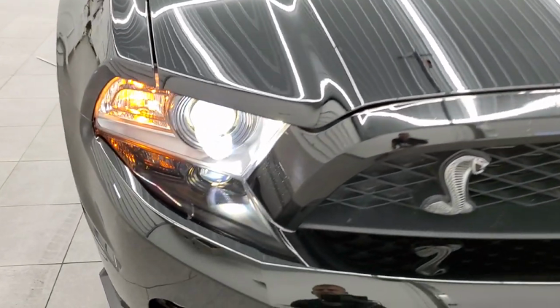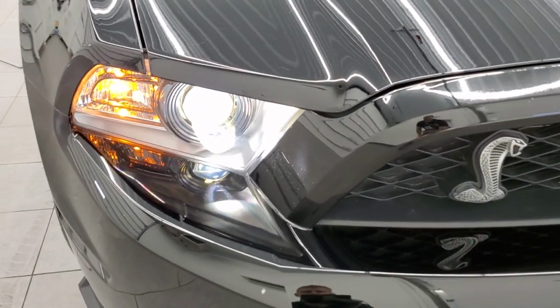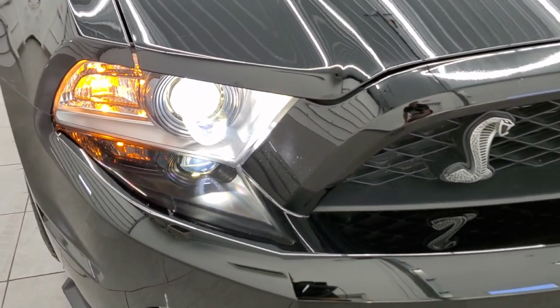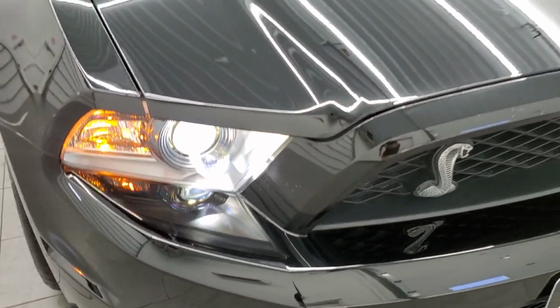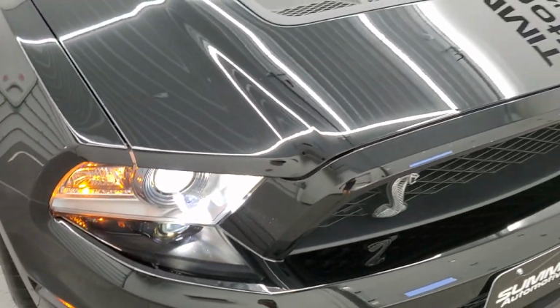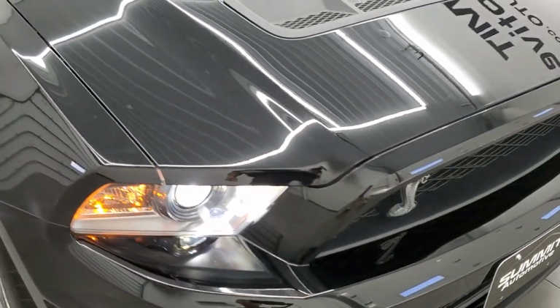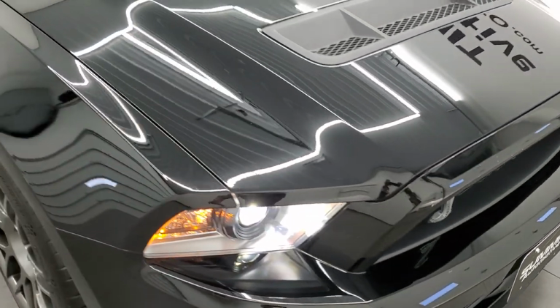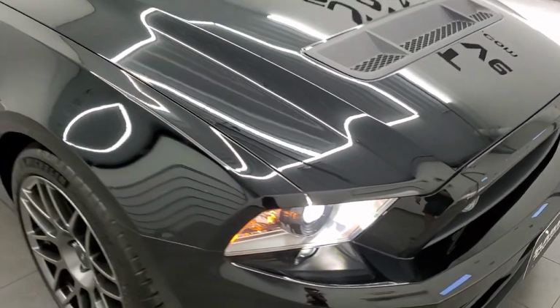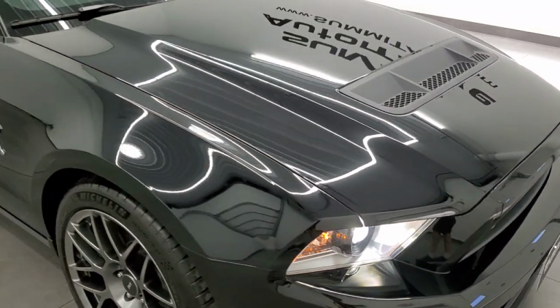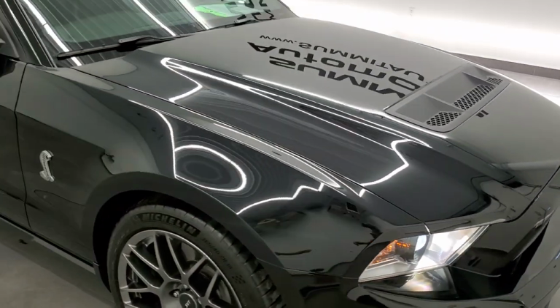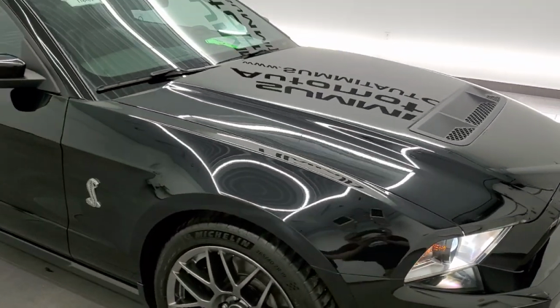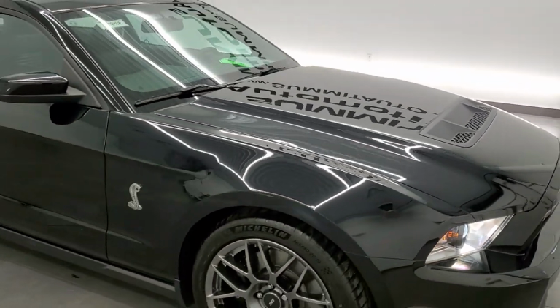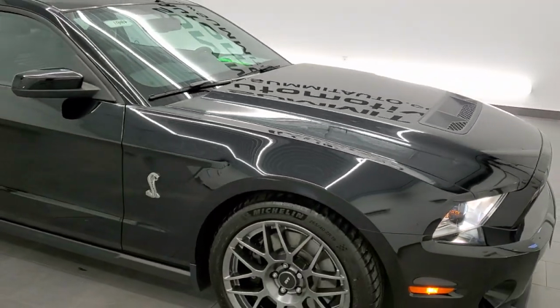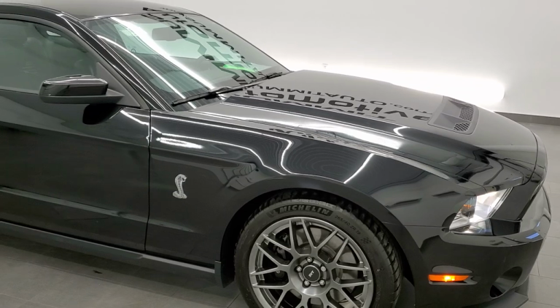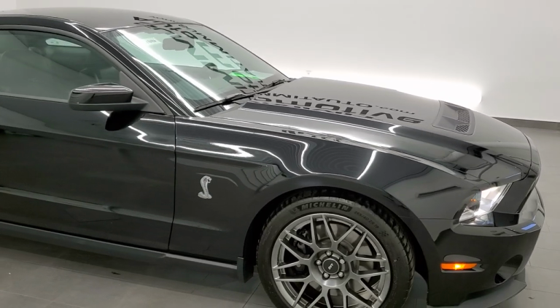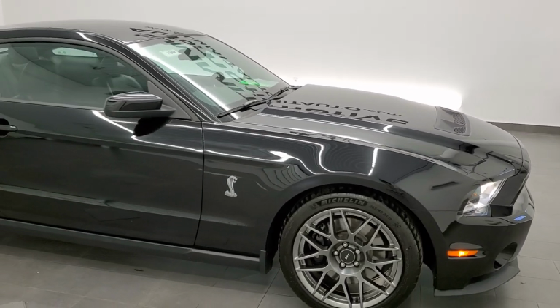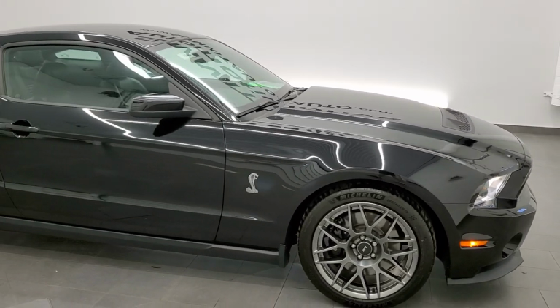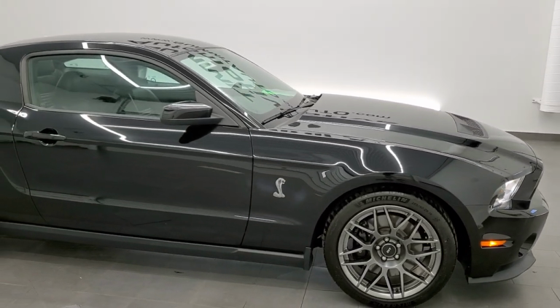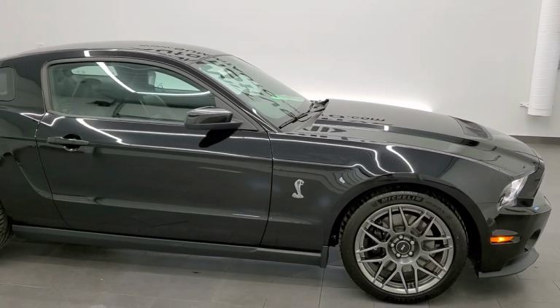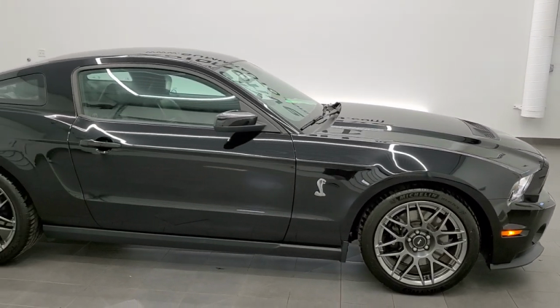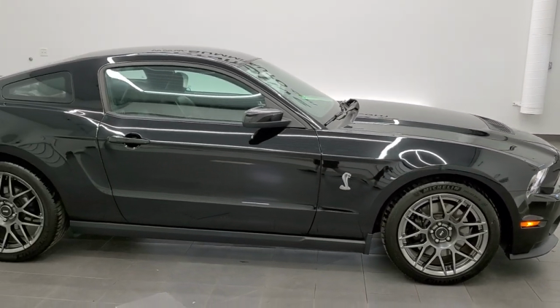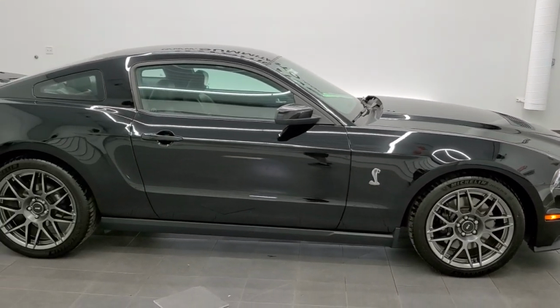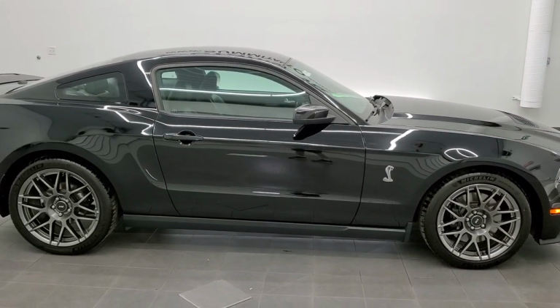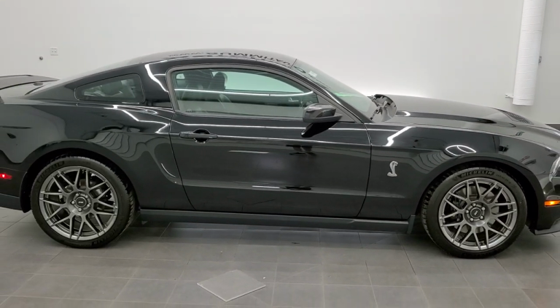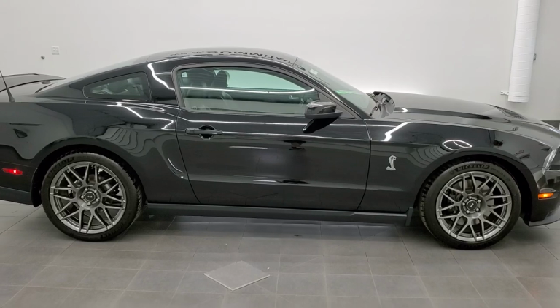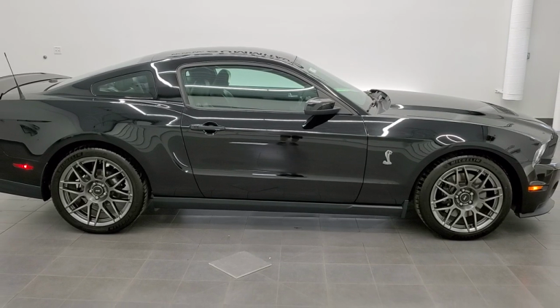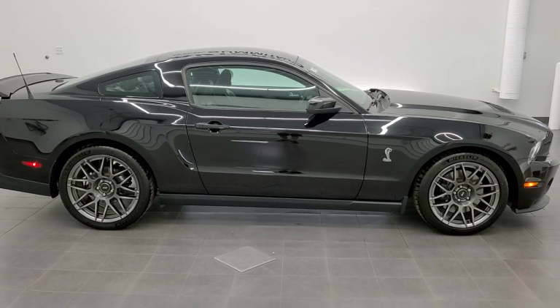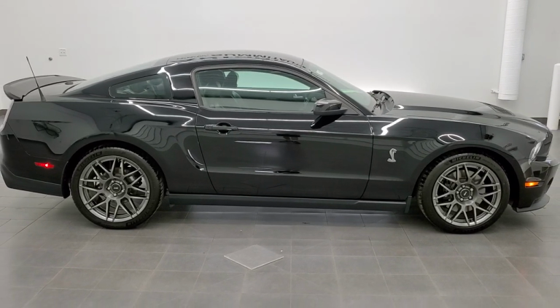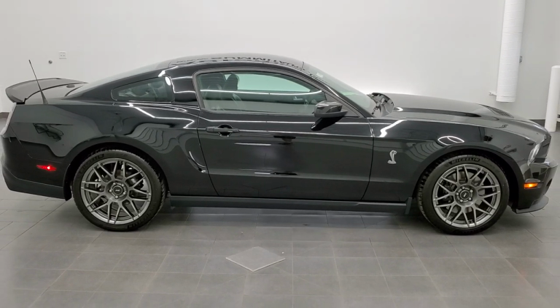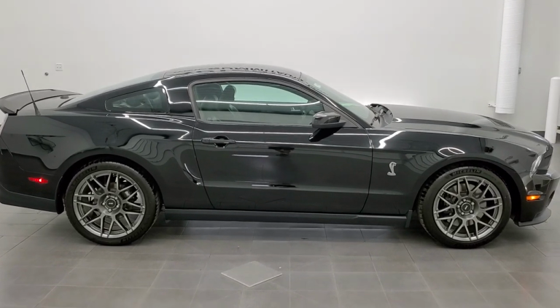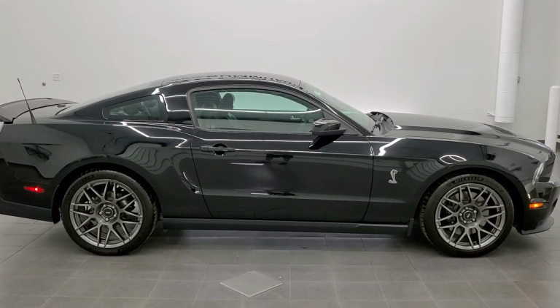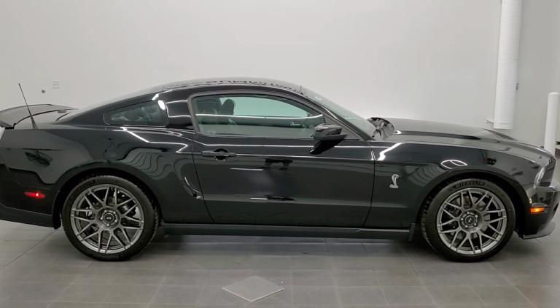HID headlamps — just a really sweet ride. I would highly recommend this car from a quality and condition standpoint. Whether you're close by or really far away, you'll be happy with this car — I'm sure of it.